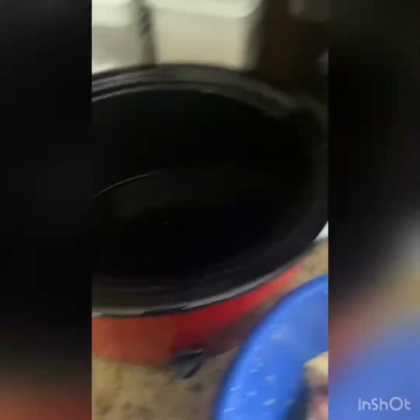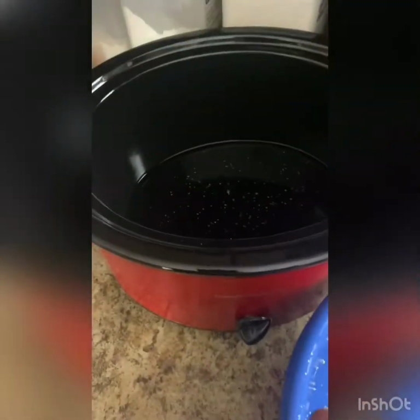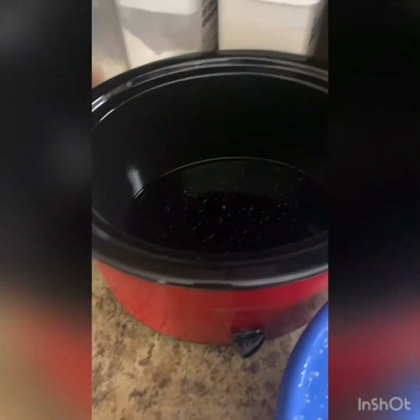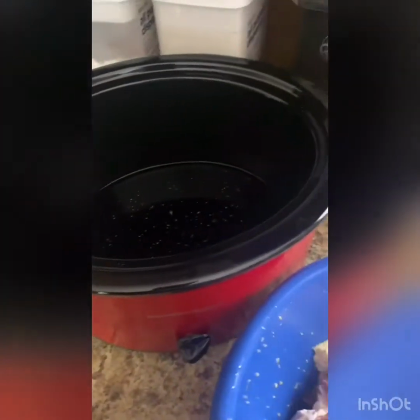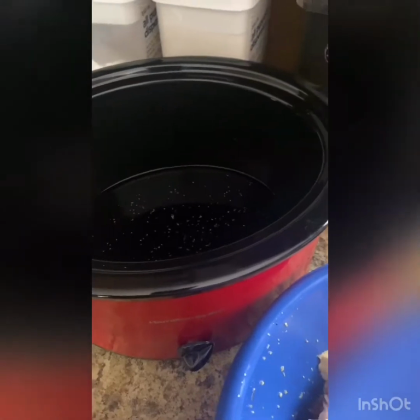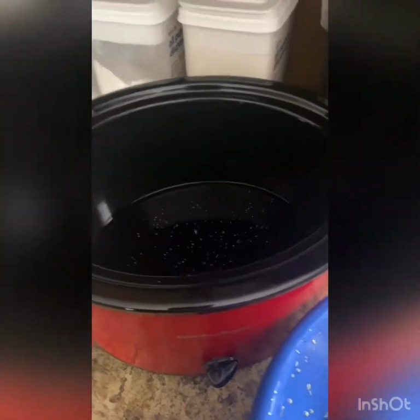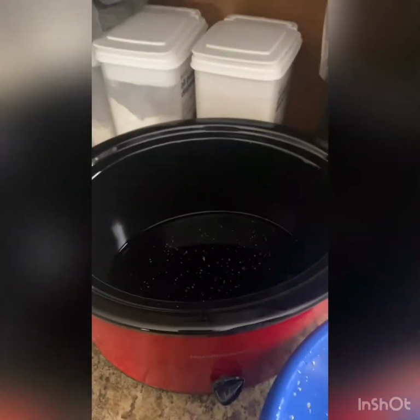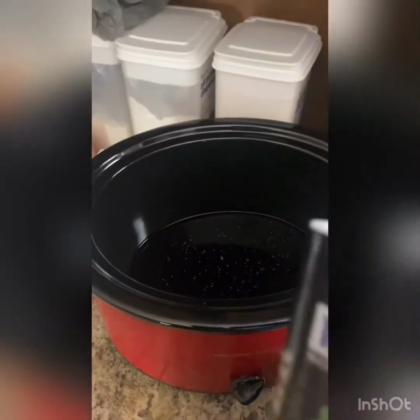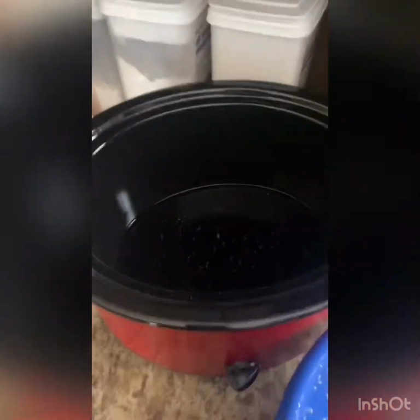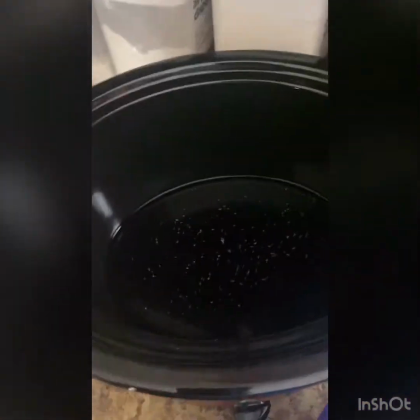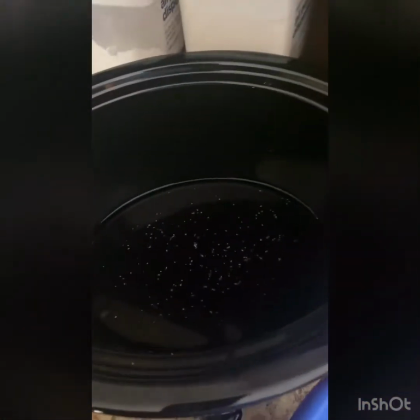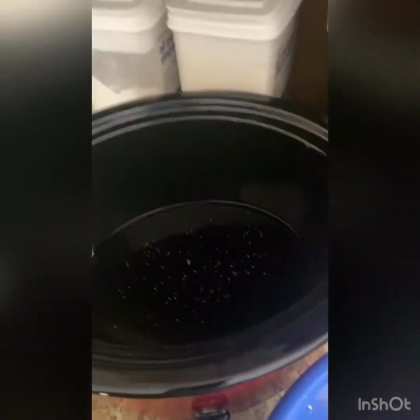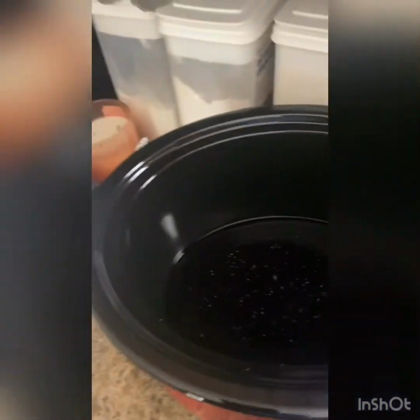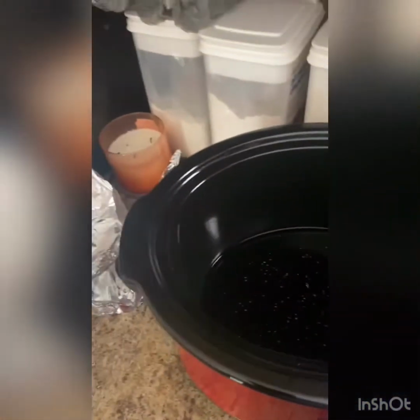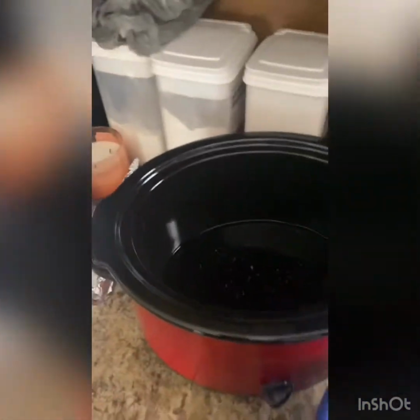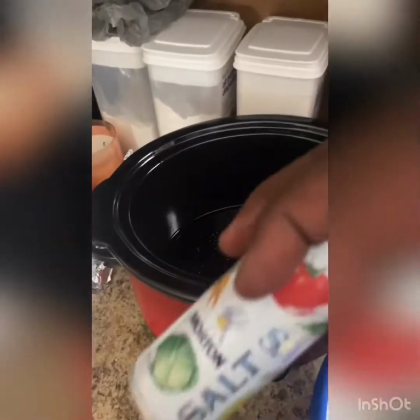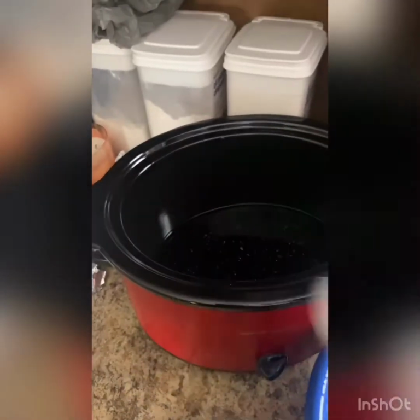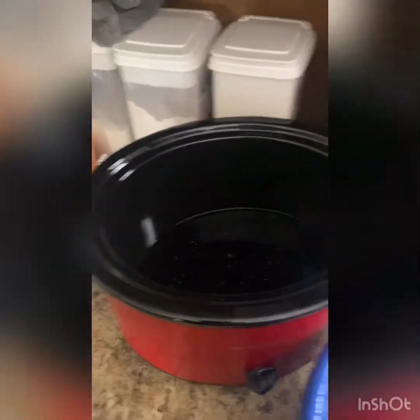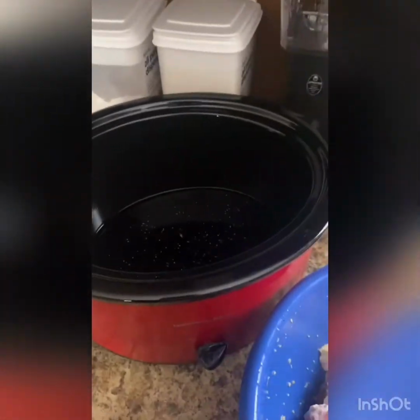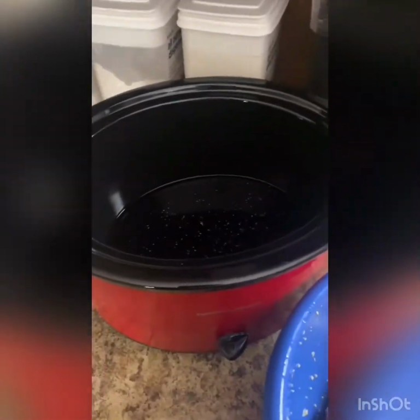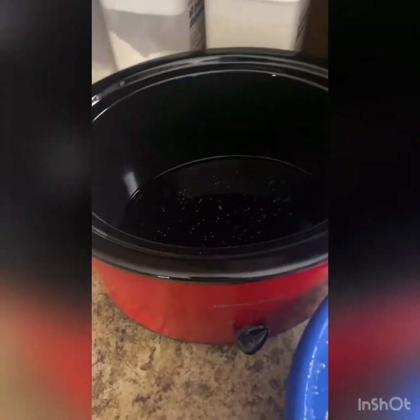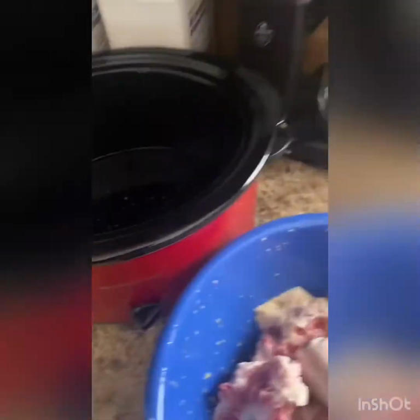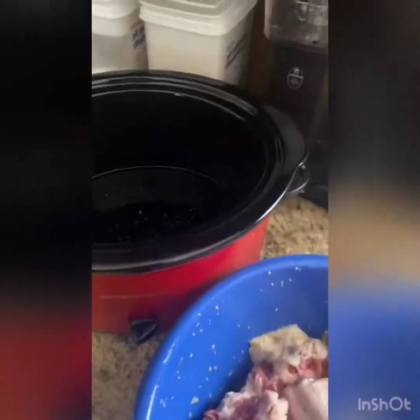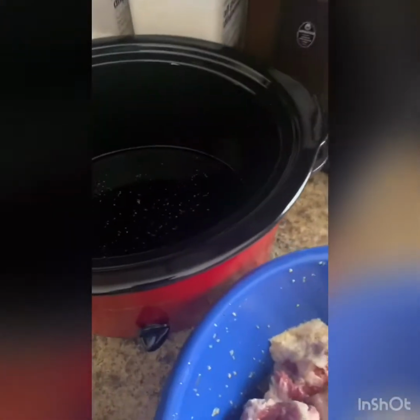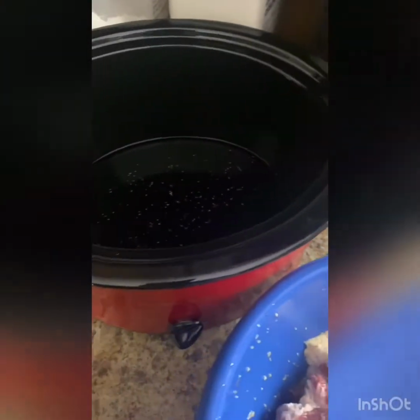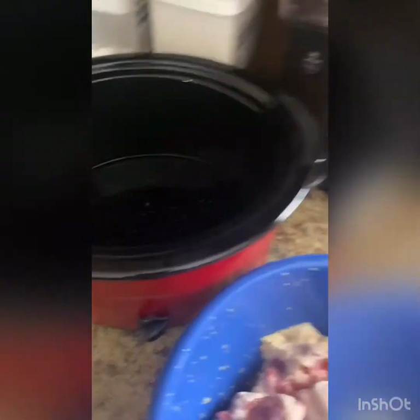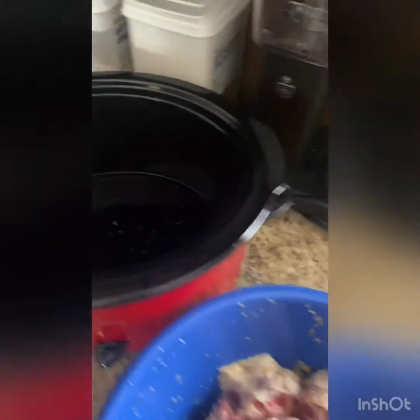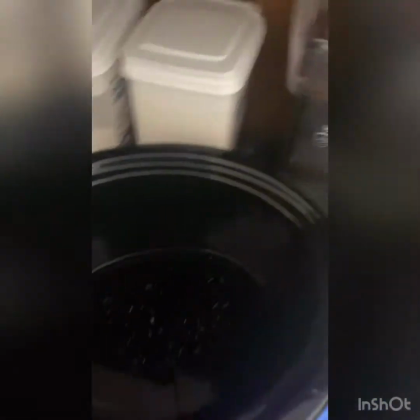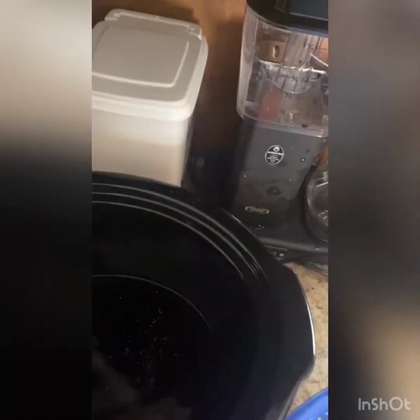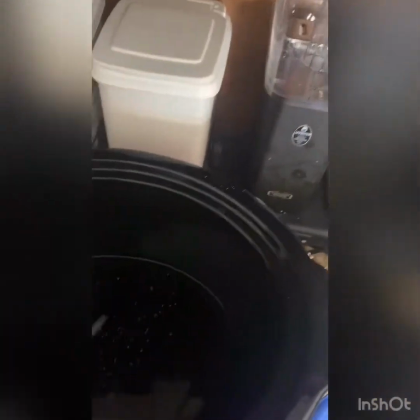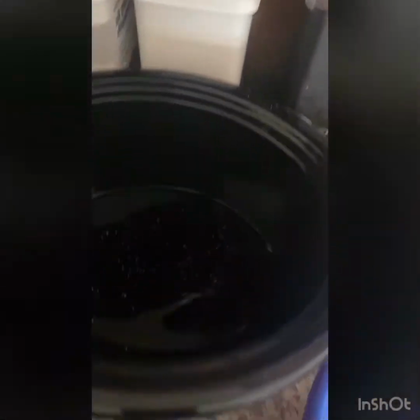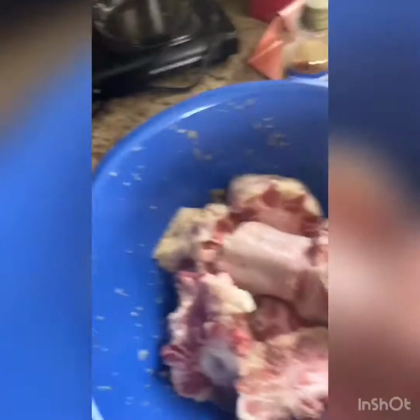I'm going to be cooking them in my crock pot, and I added a little black pepper, a little salt, and a cup of water. So I'm just going to let this all warm up before I put it in.